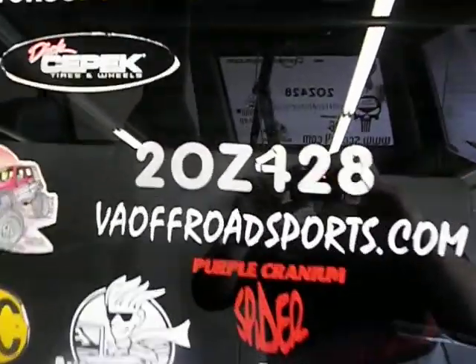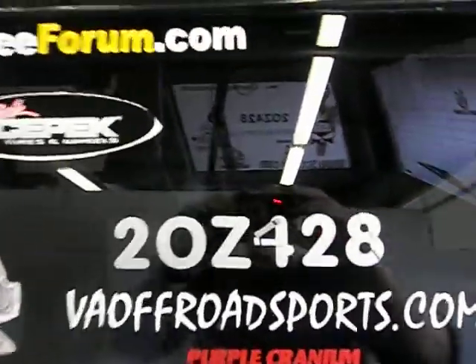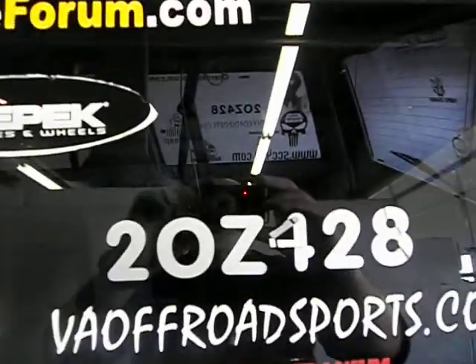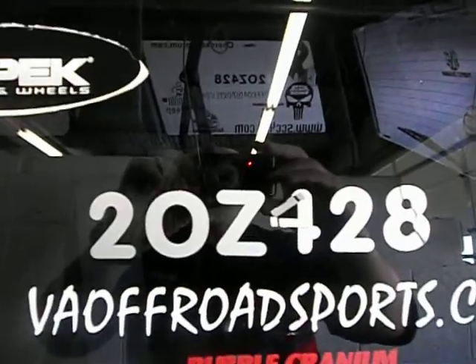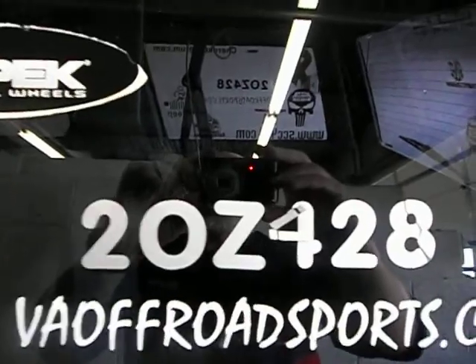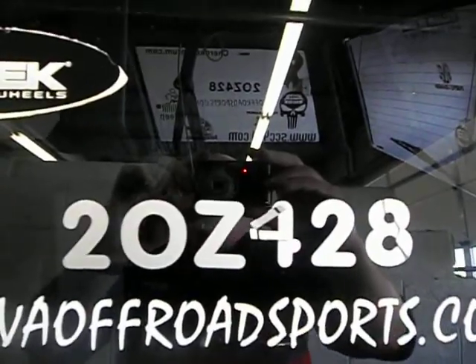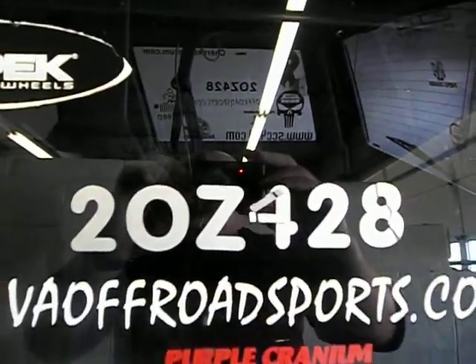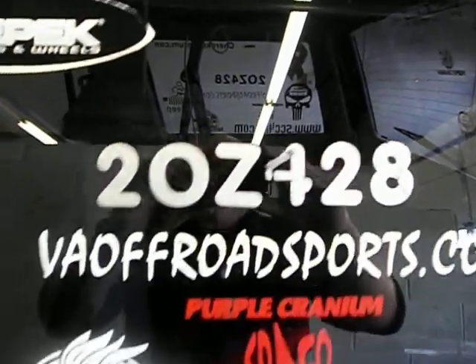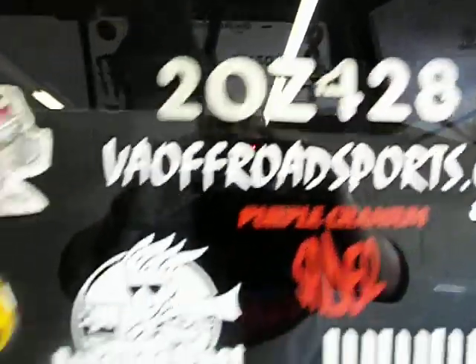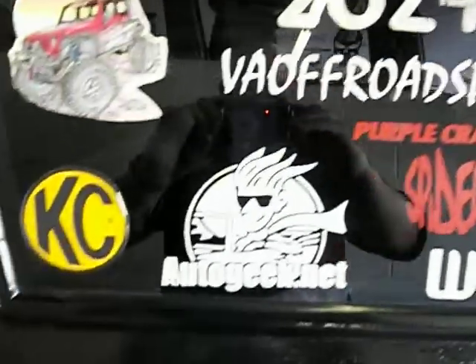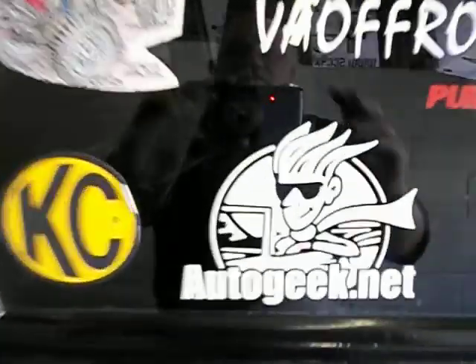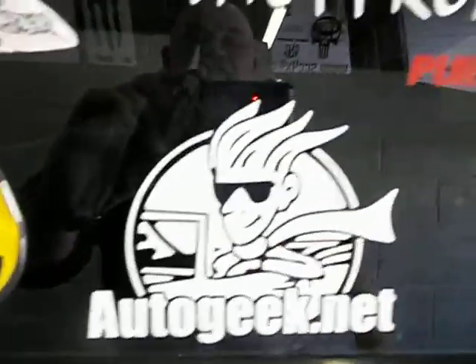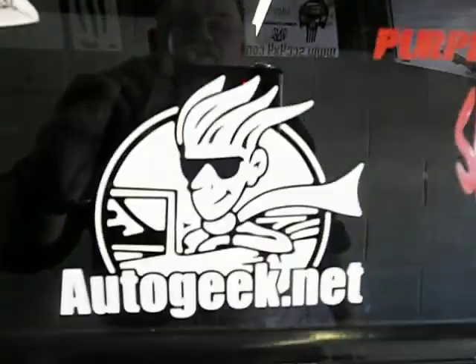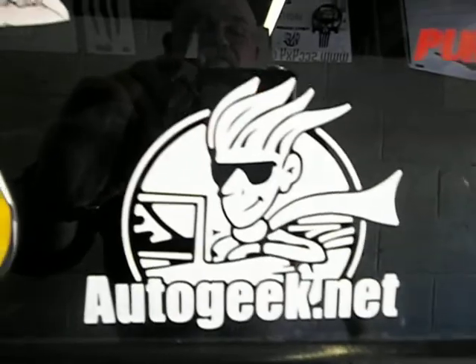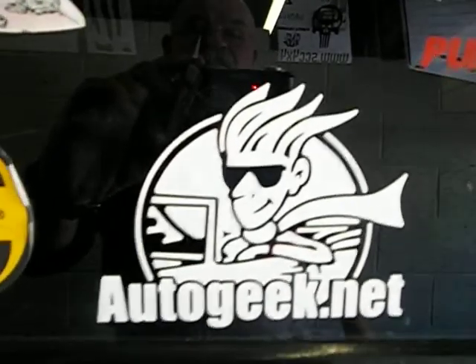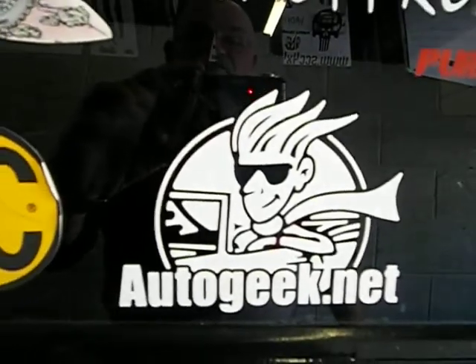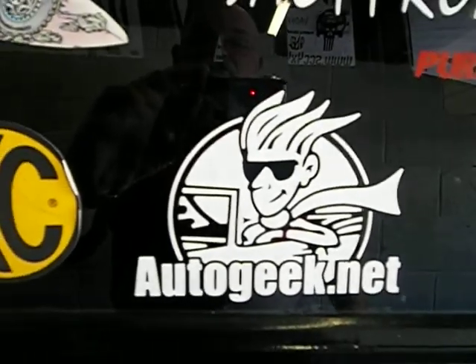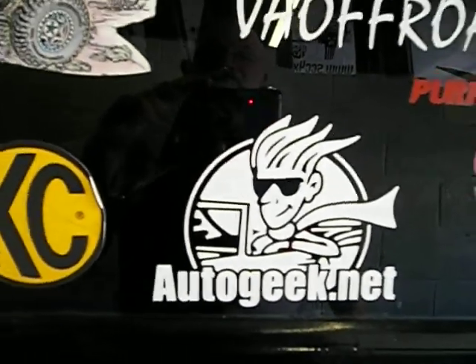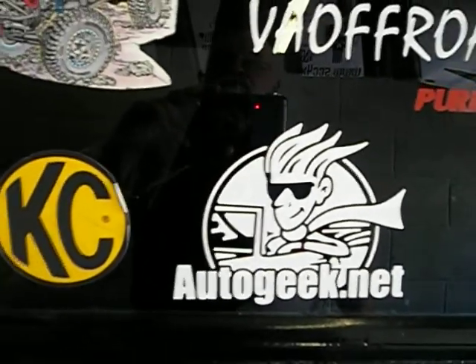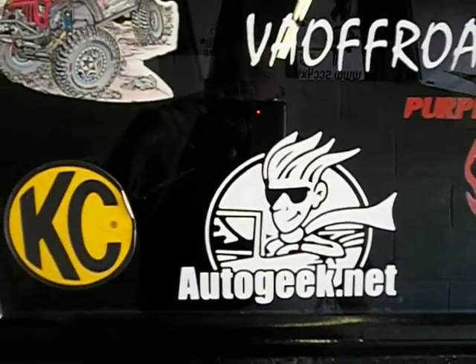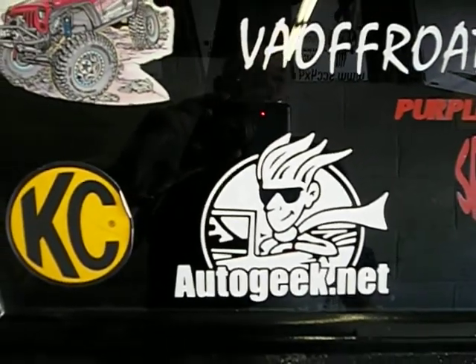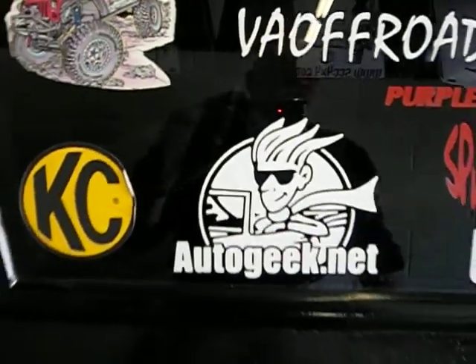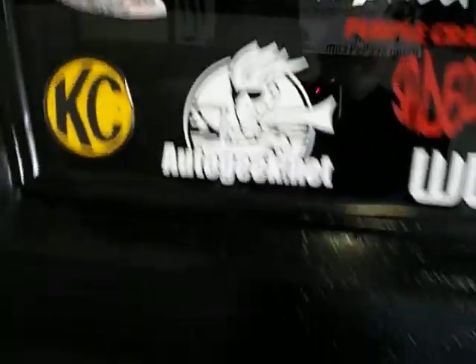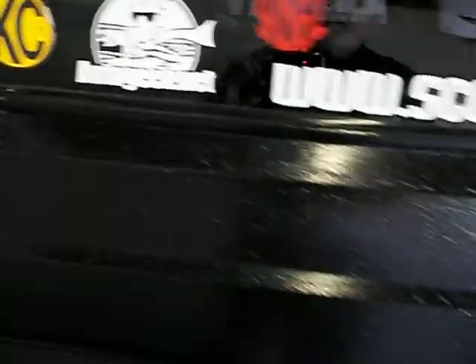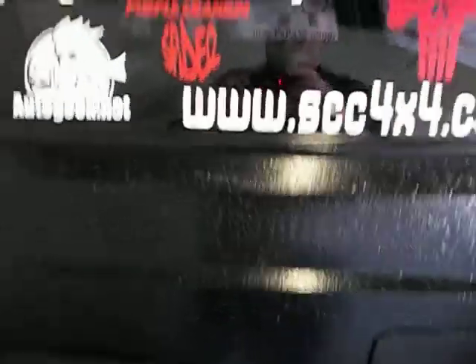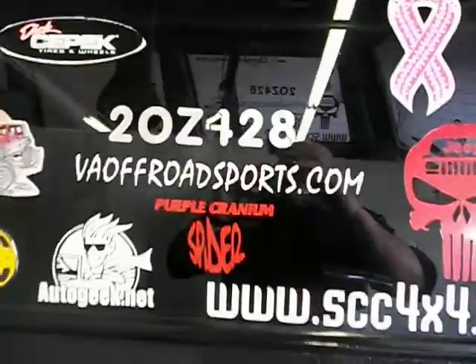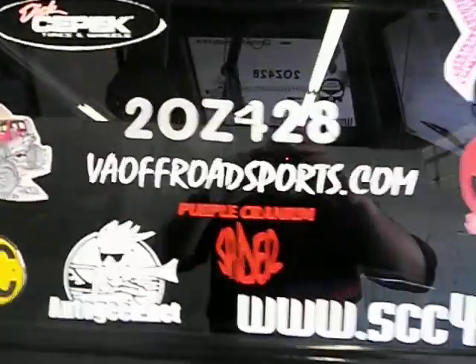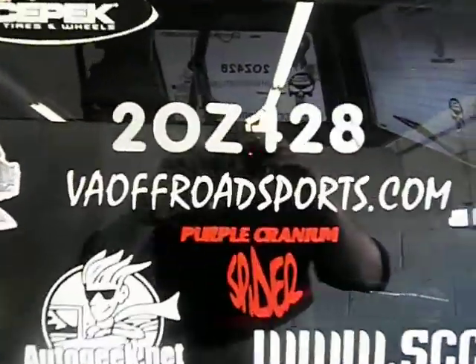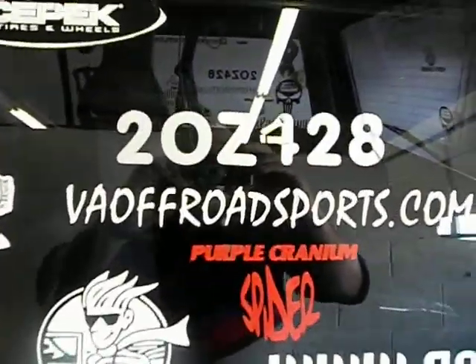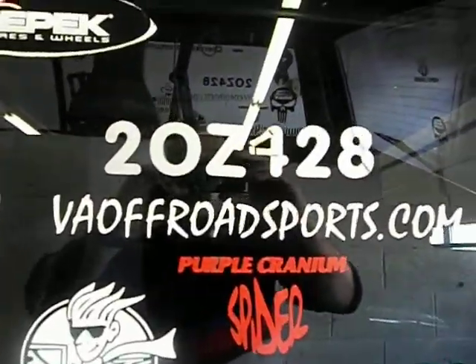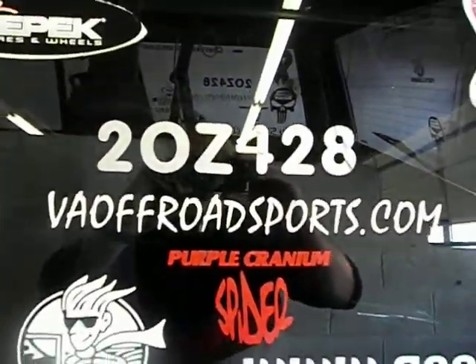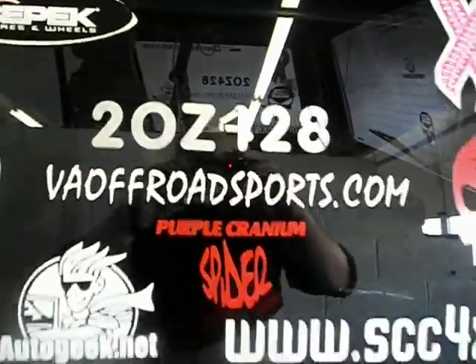There's our stickers — there's our call: 20Z428. Of course, AutoGeek. I detail for a living, so I get a lot of stuff from AutoGeek. And Virginia Off-Road Sports is a local club we're here in, in Virginia.